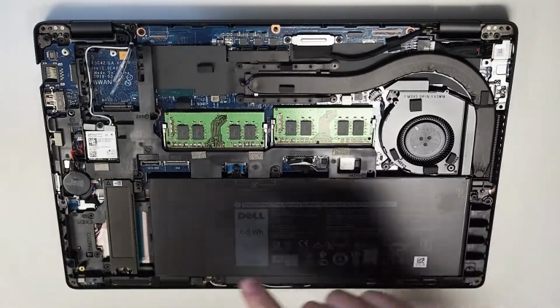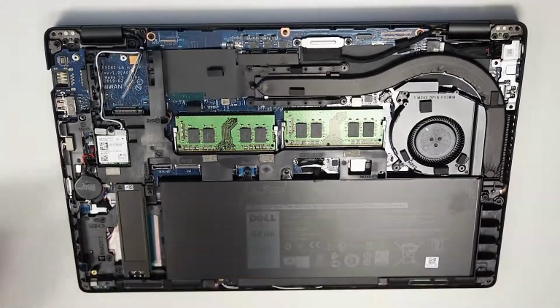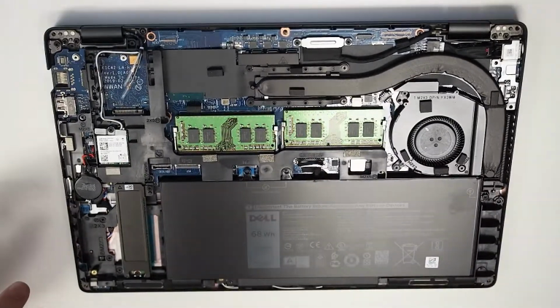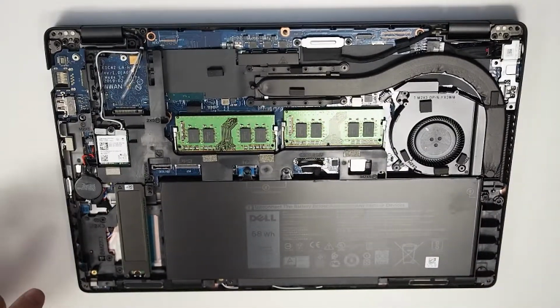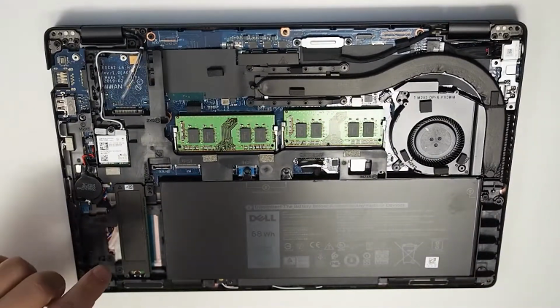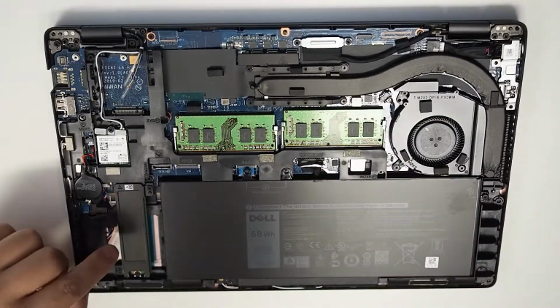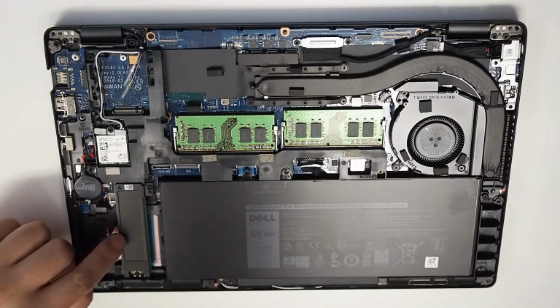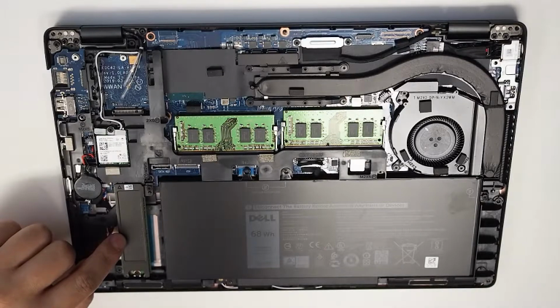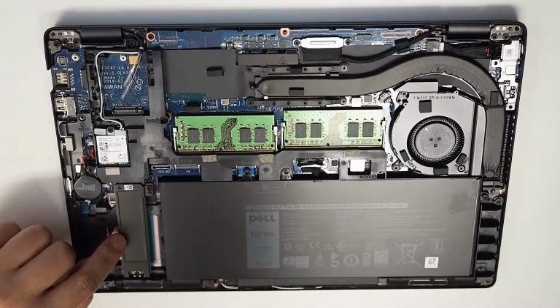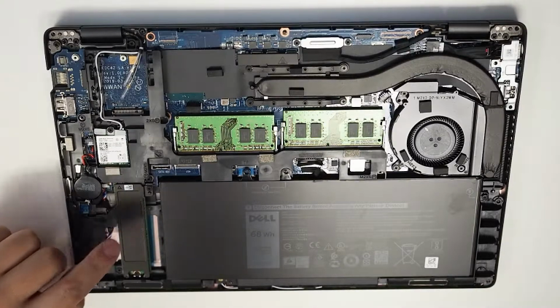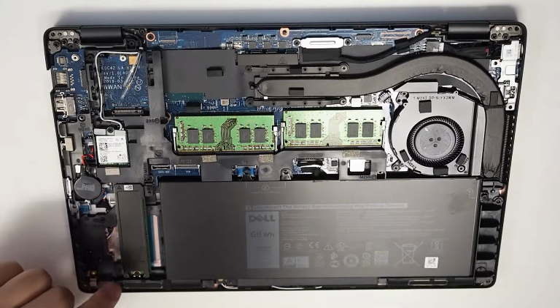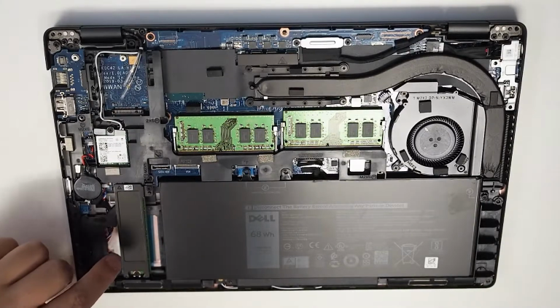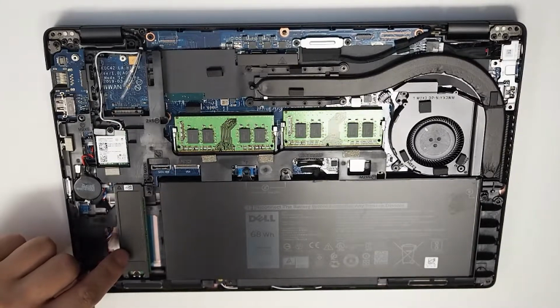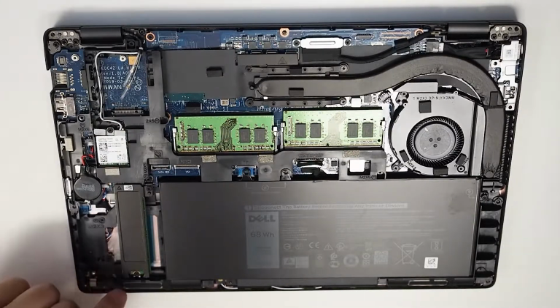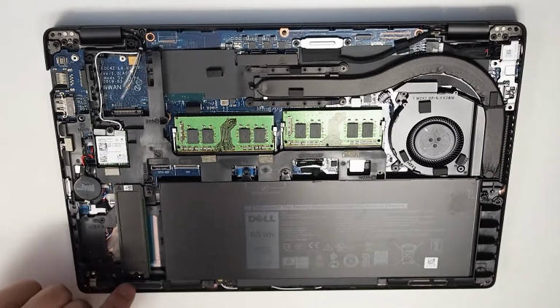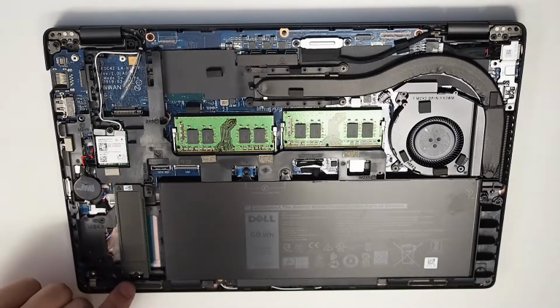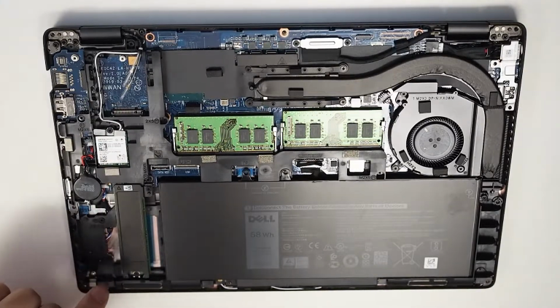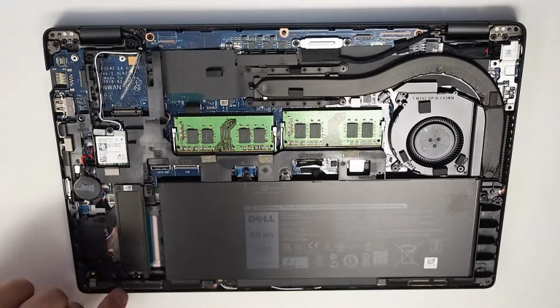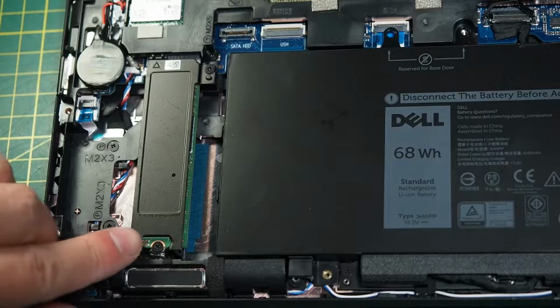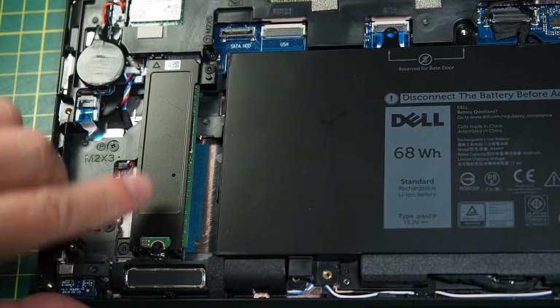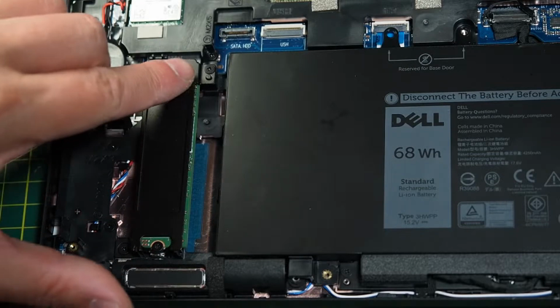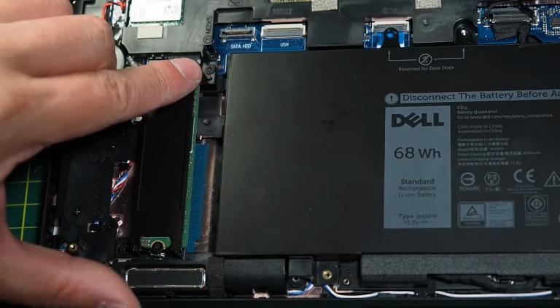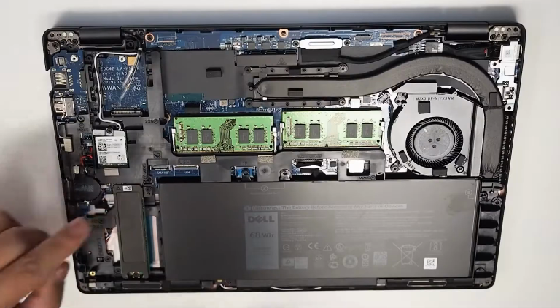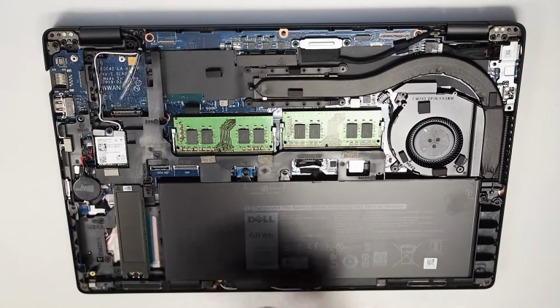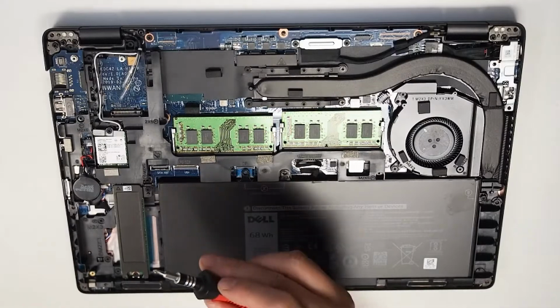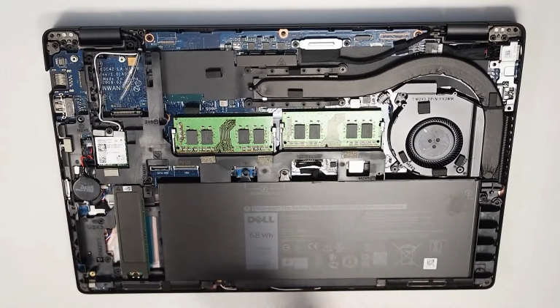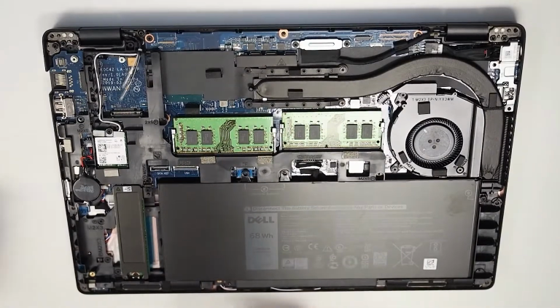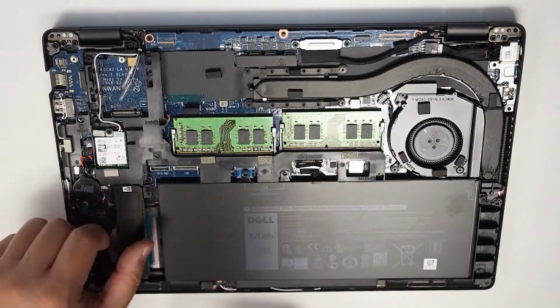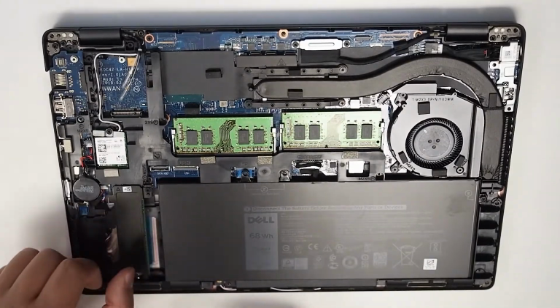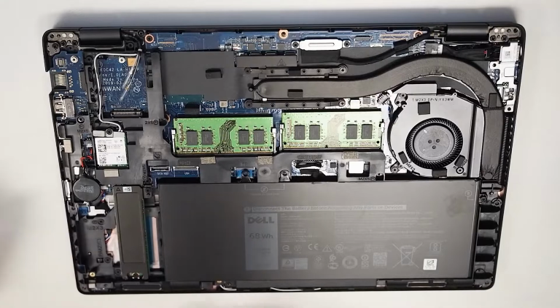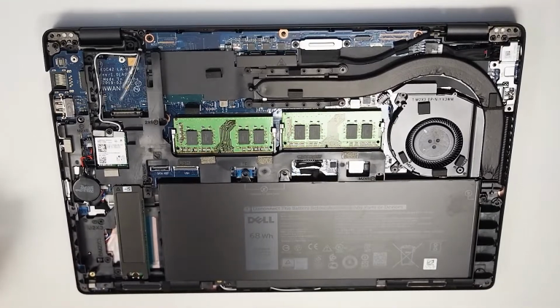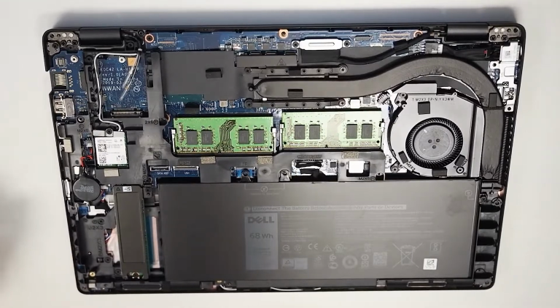So let's start on the bottom left hand corner here. Right down here we have the SSD hard drive. It's an M.2 format, held in by two screws — one screw here and one screw here. You can do that with a Phillips head. Undo that and you can pretty much easily eject it out.